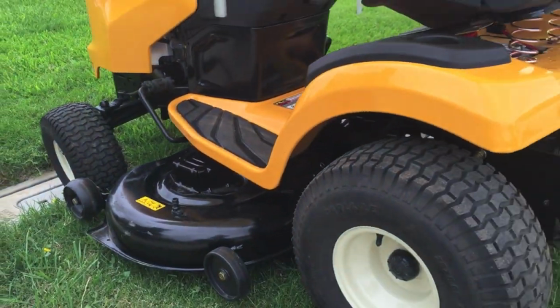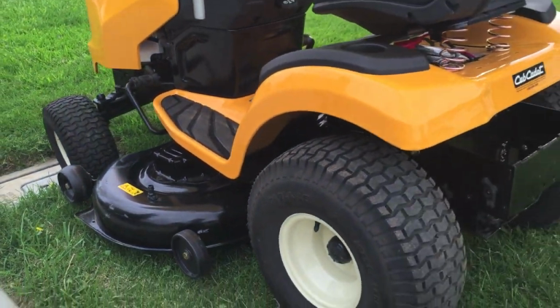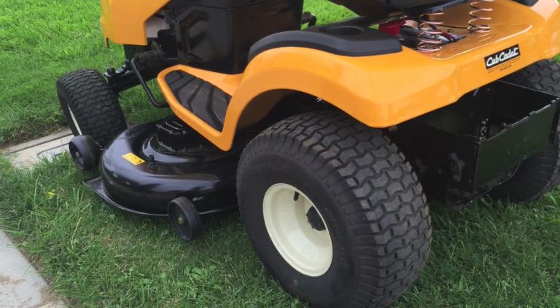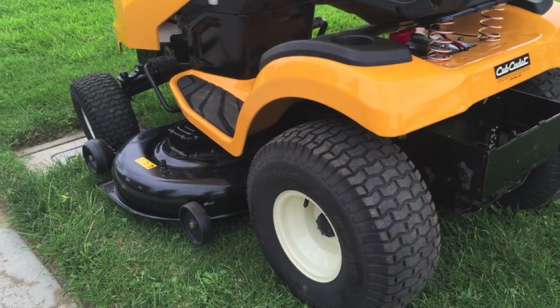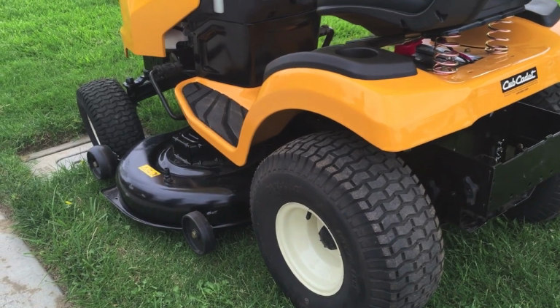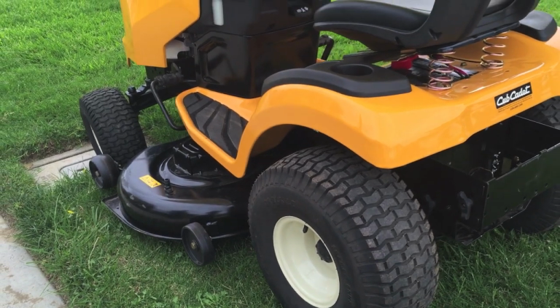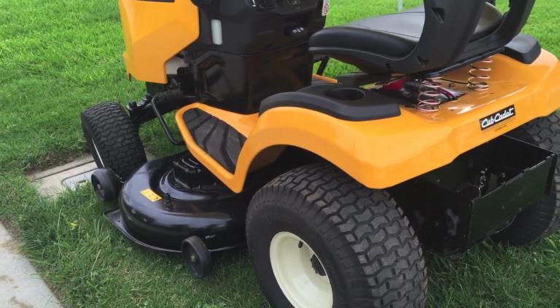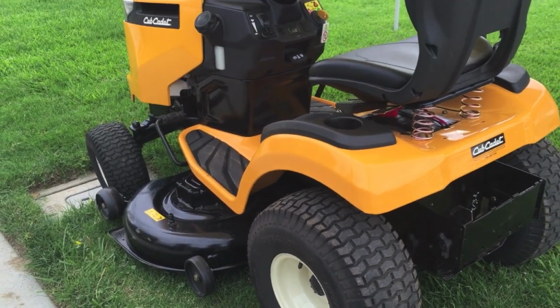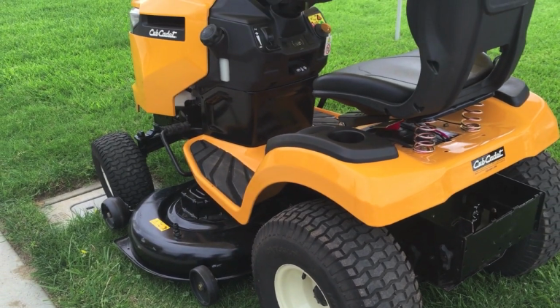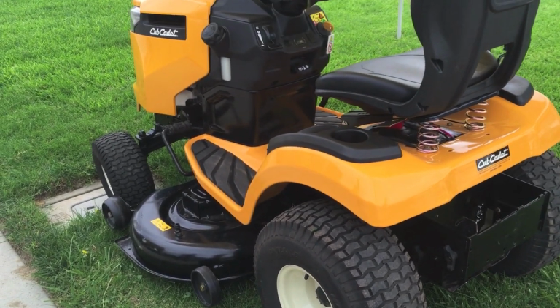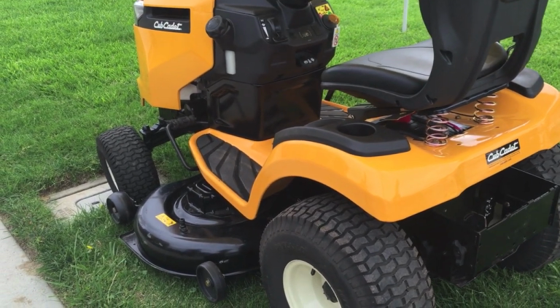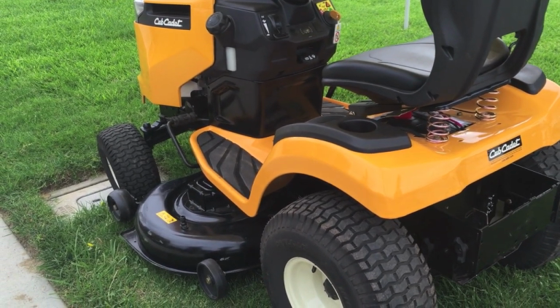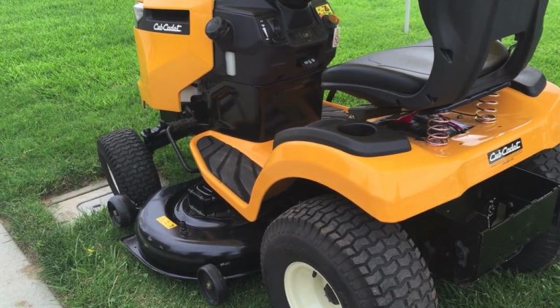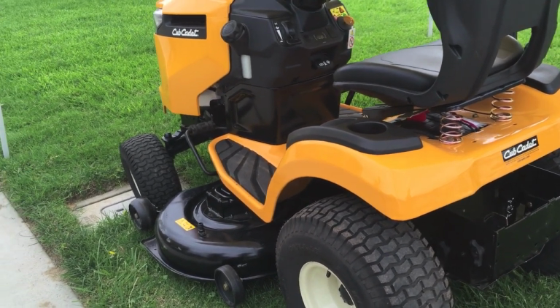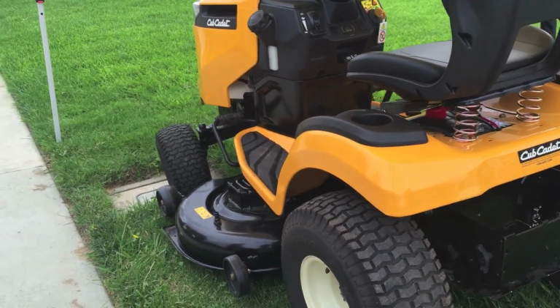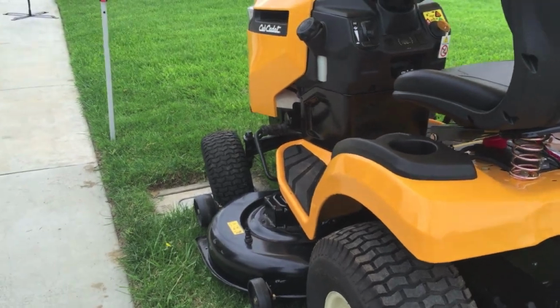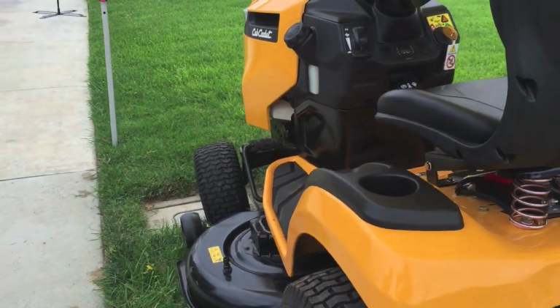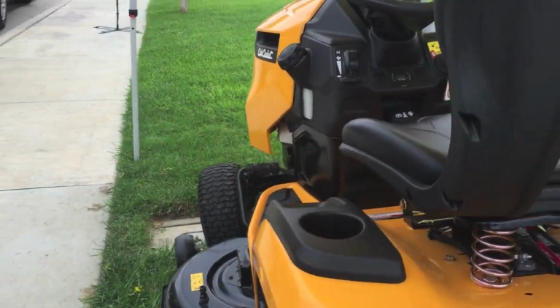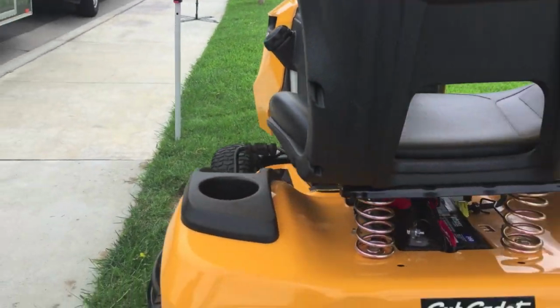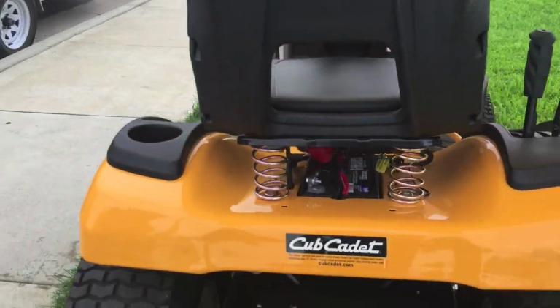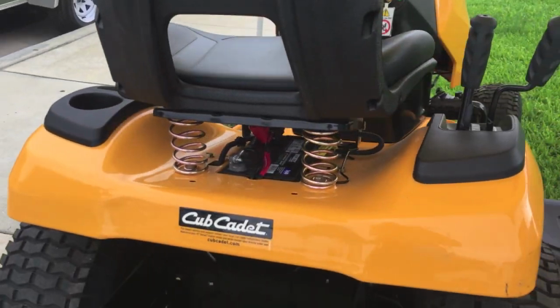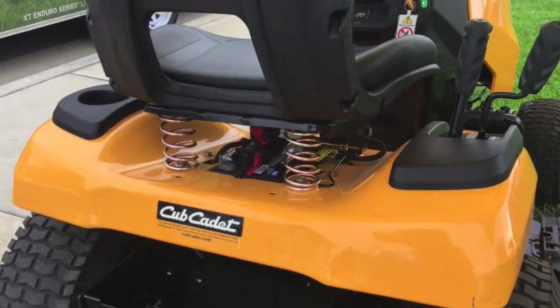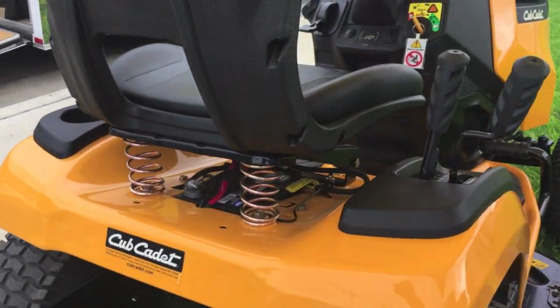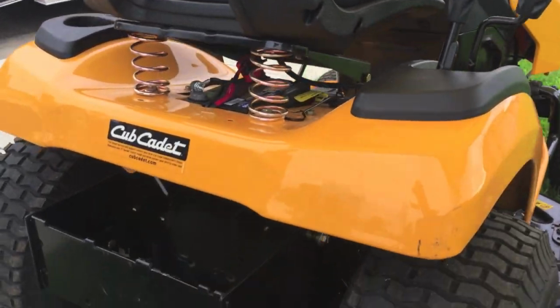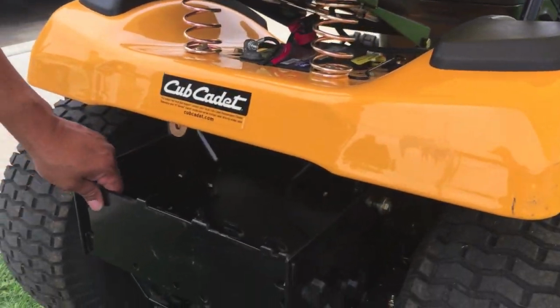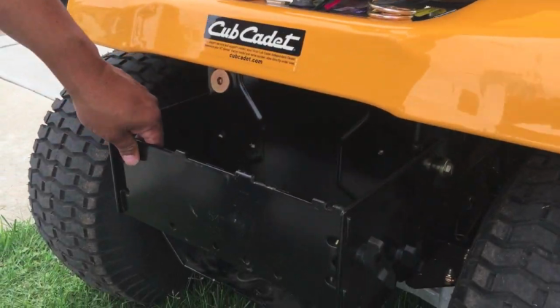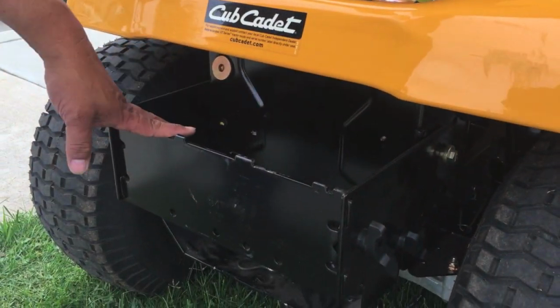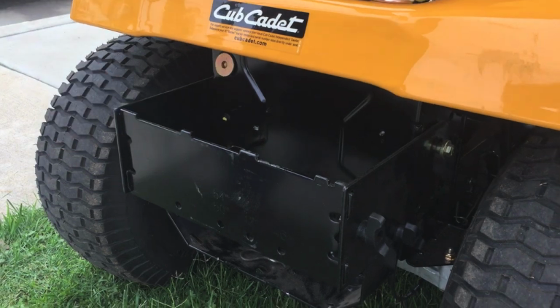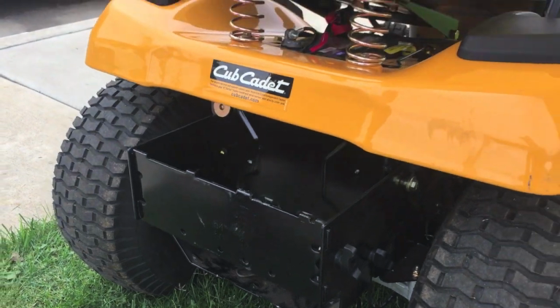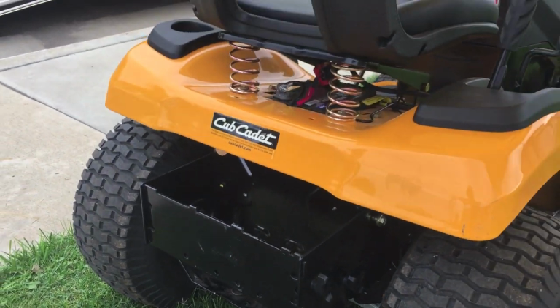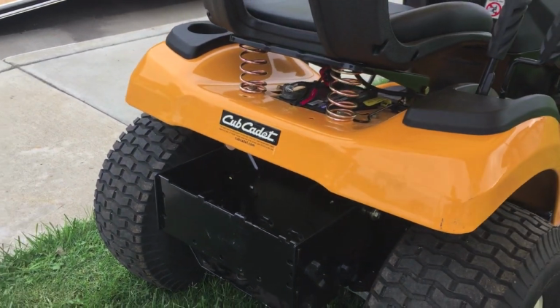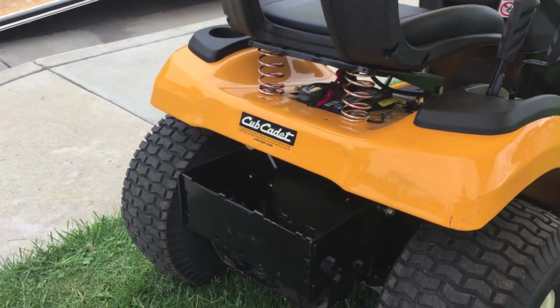The foot pads are rubber, which makes less vibration on your knees when you're riding around. We left the box here, but this is actually part of the bagger — it makes it a lot easier when you add on attachments.